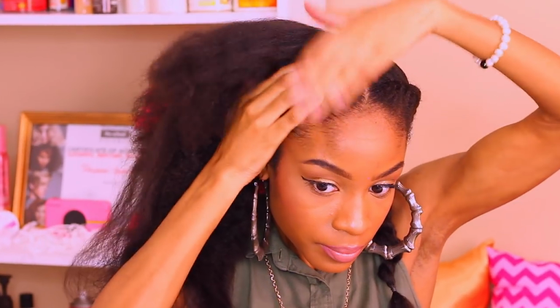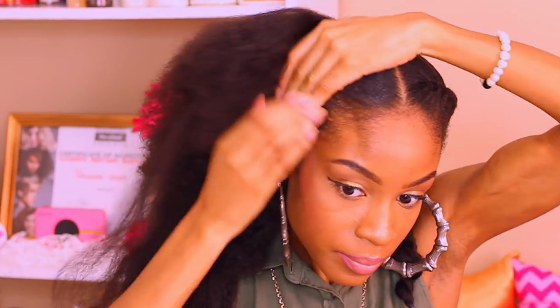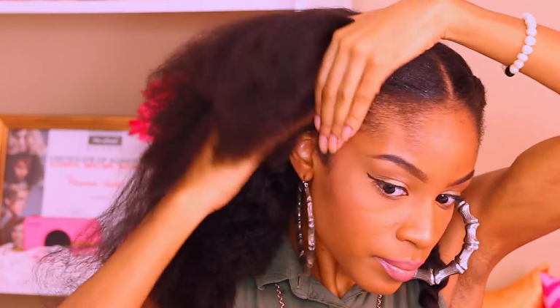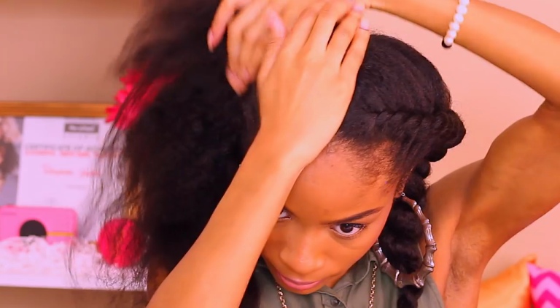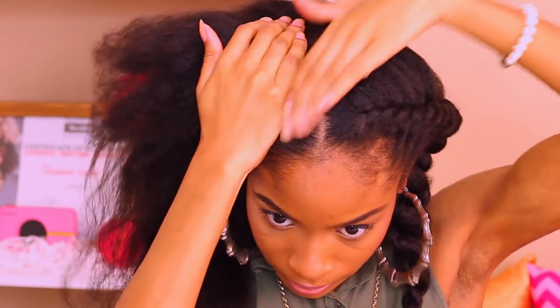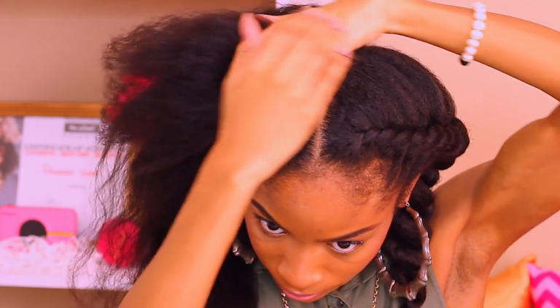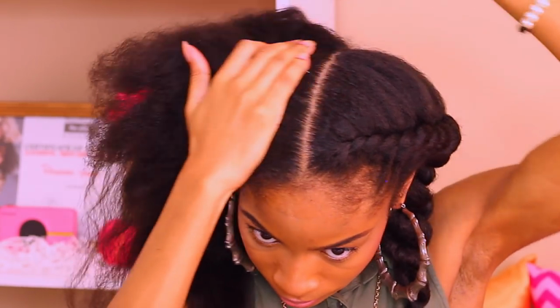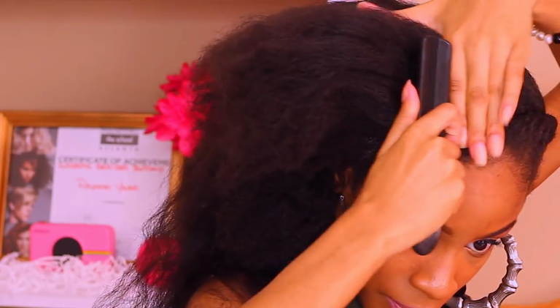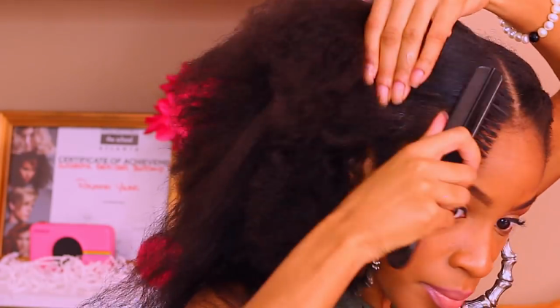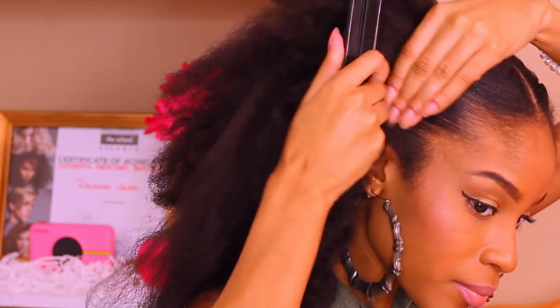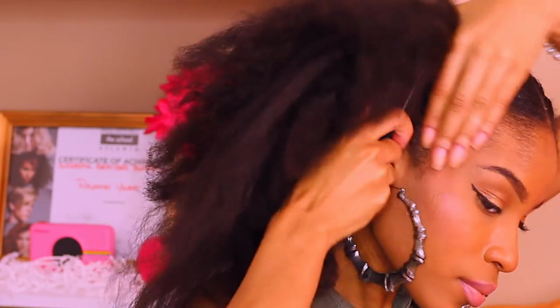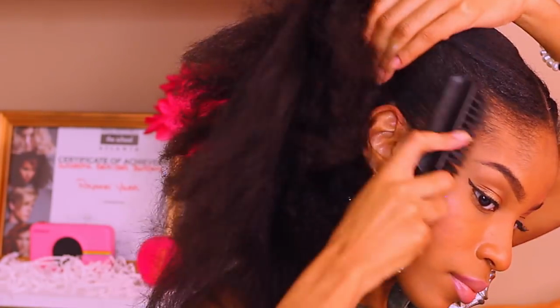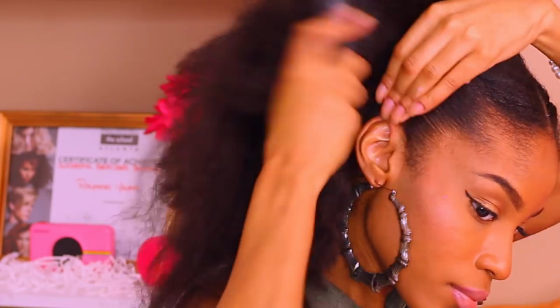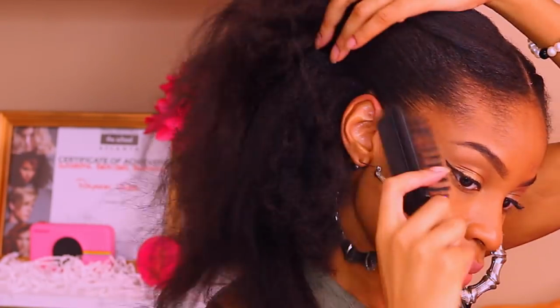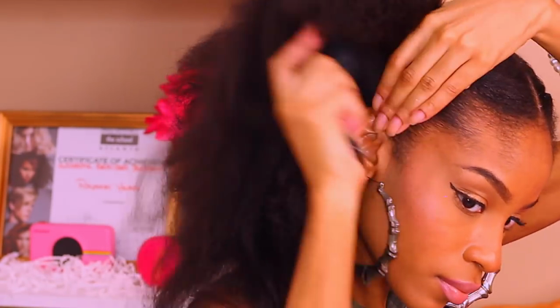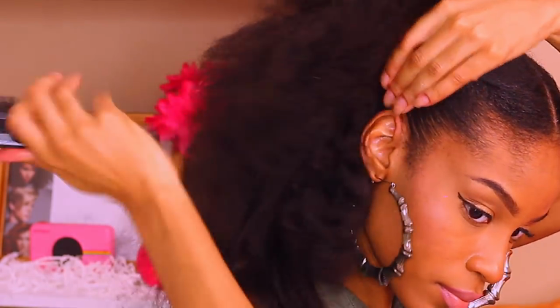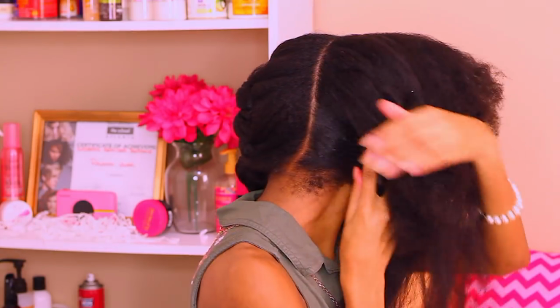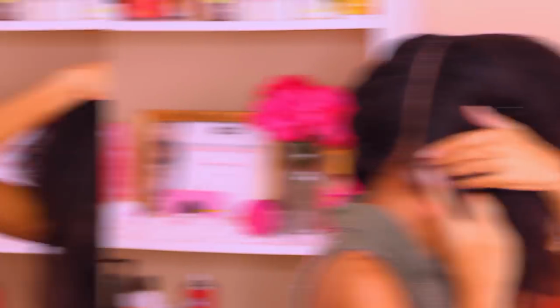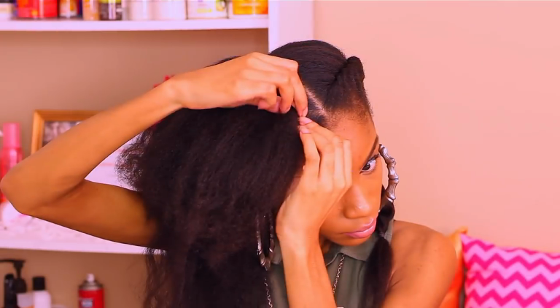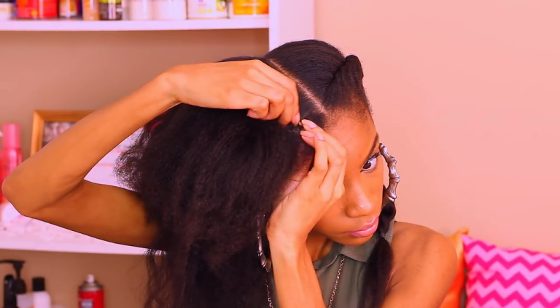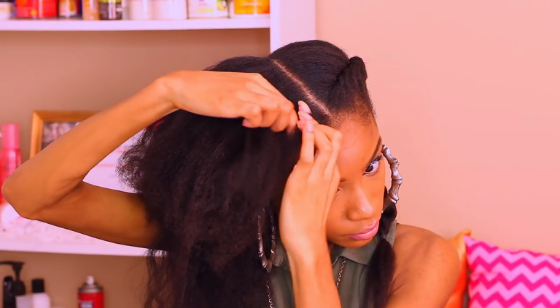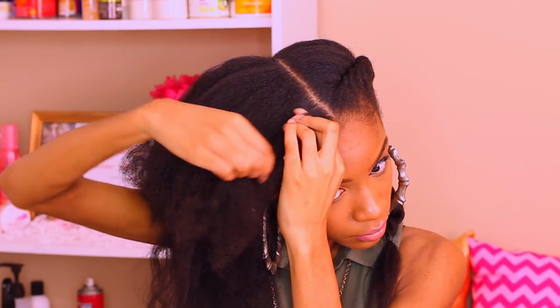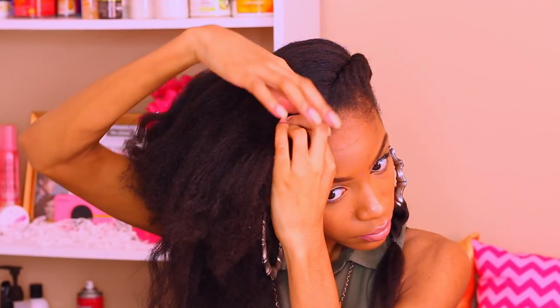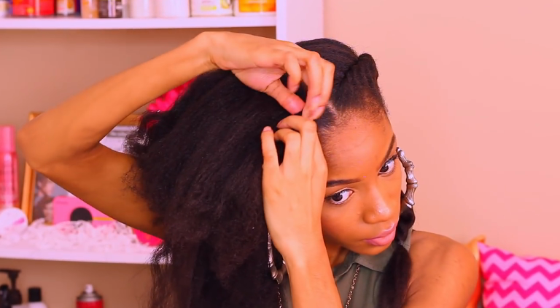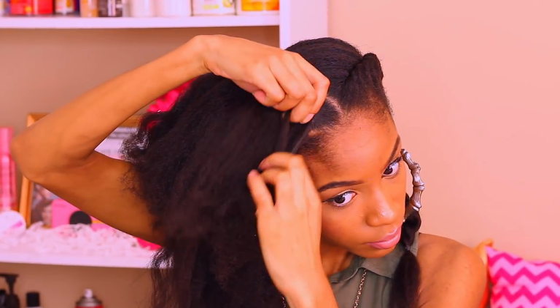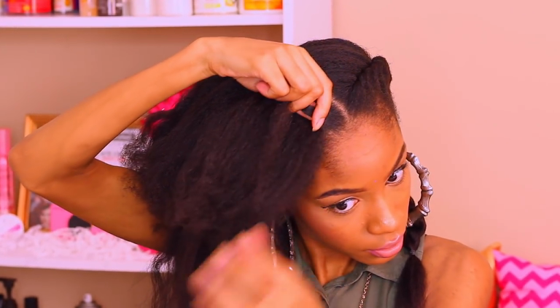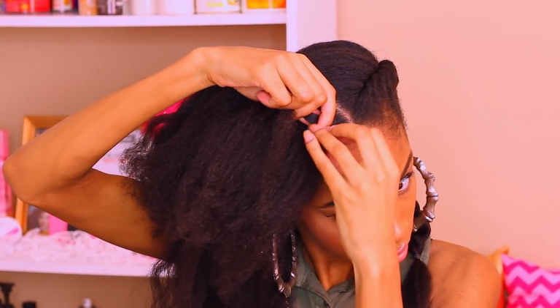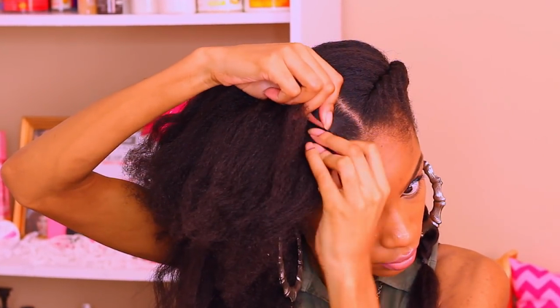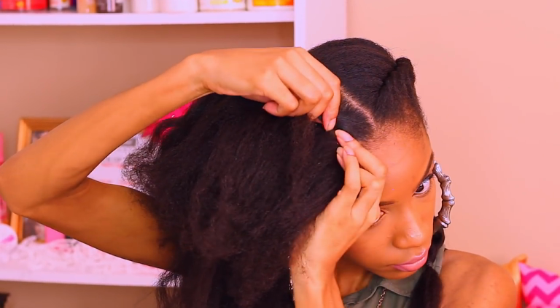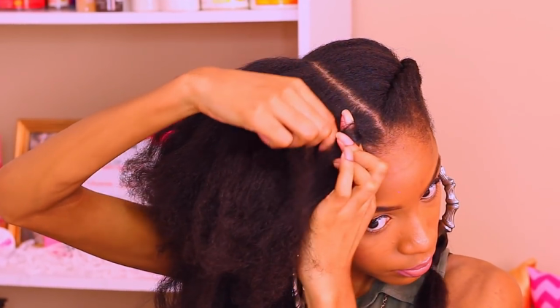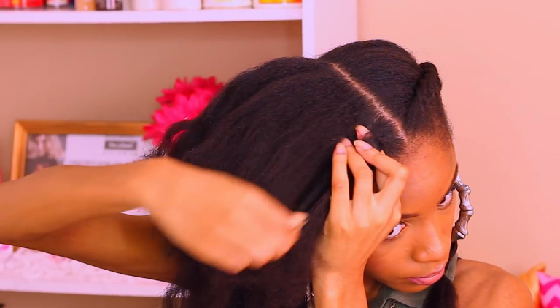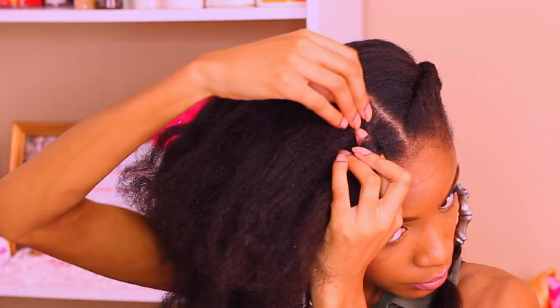Our first flat twist is complete! We can go ahead and move on to the opposite side doing the same exact thing — just adding in our curl cream for hold, brushing it in, and going ahead and flat twisting once again.